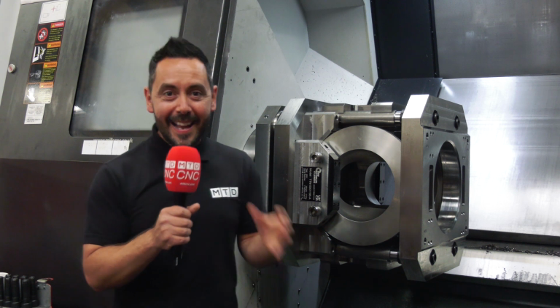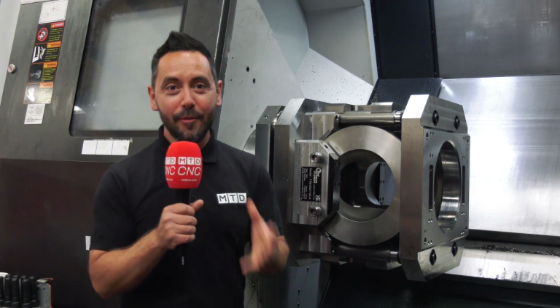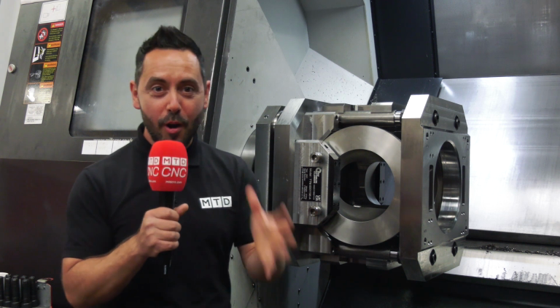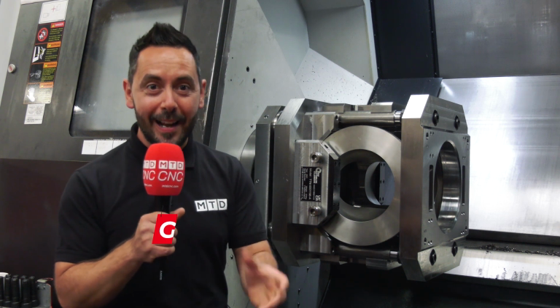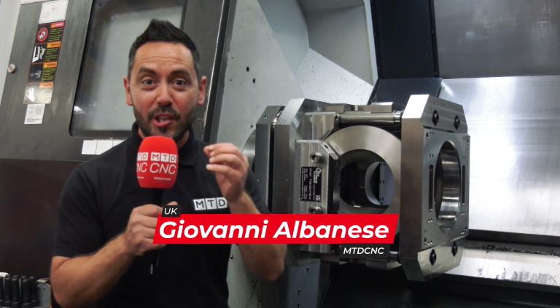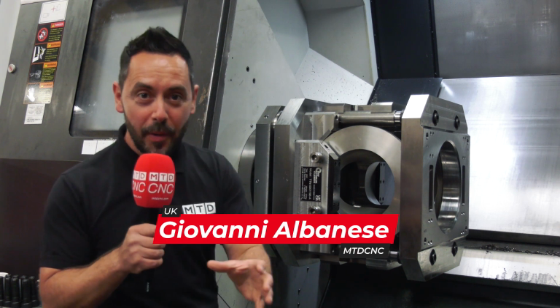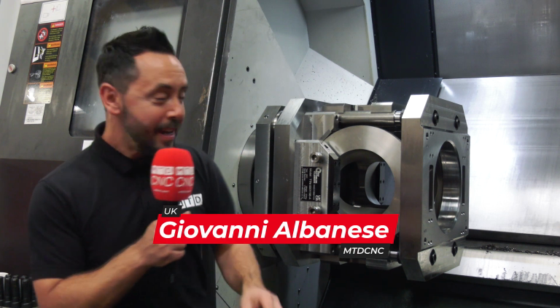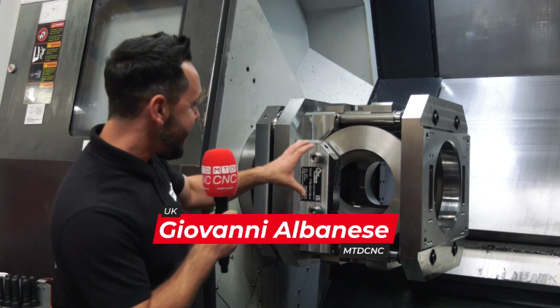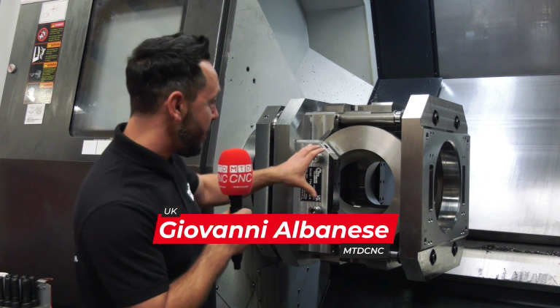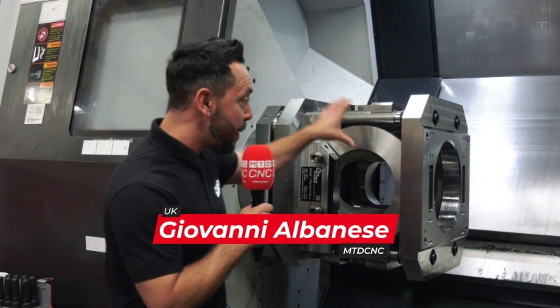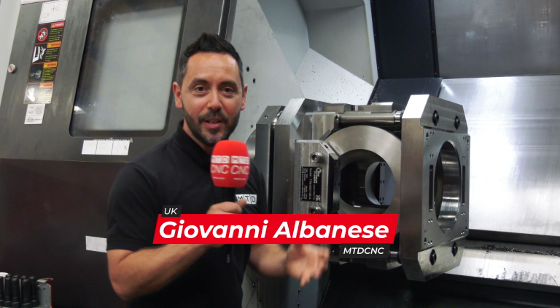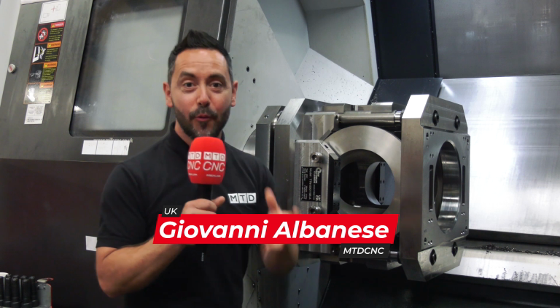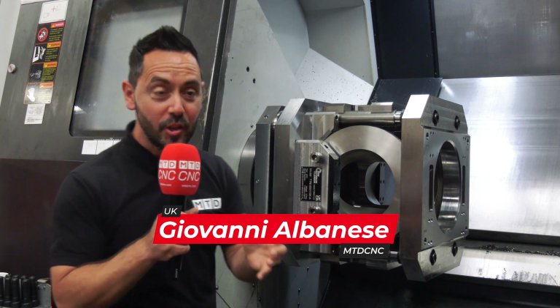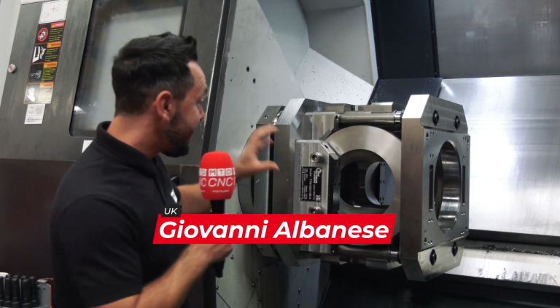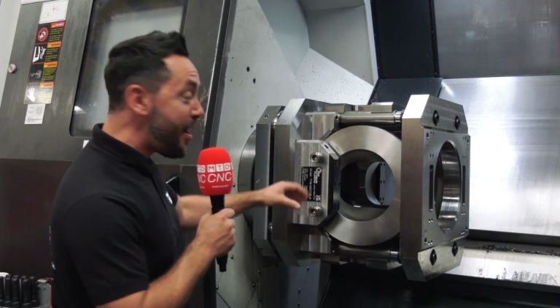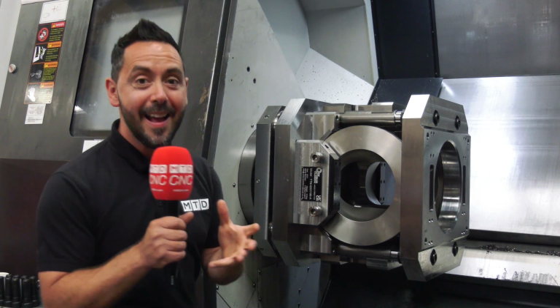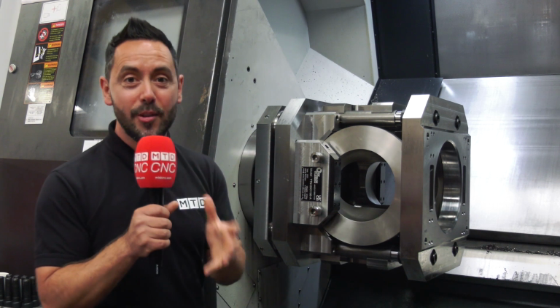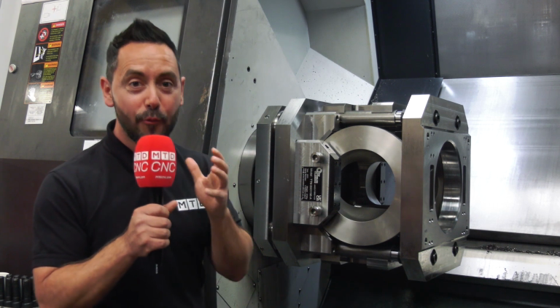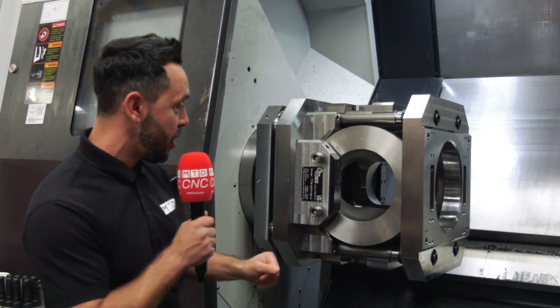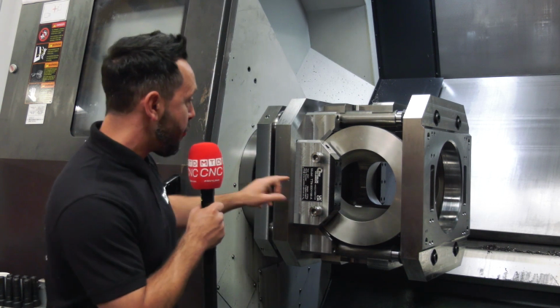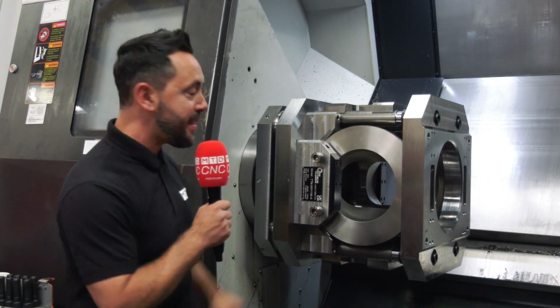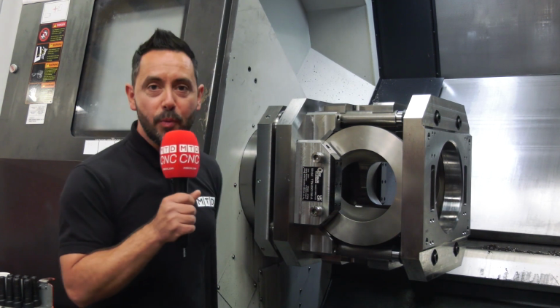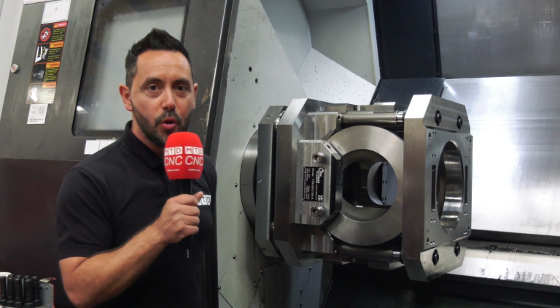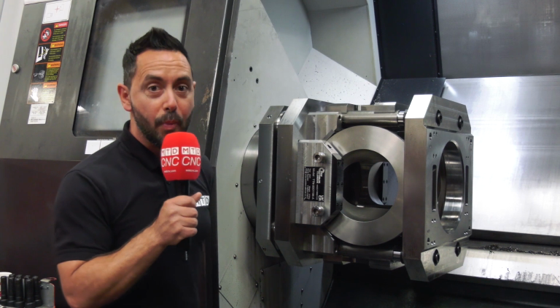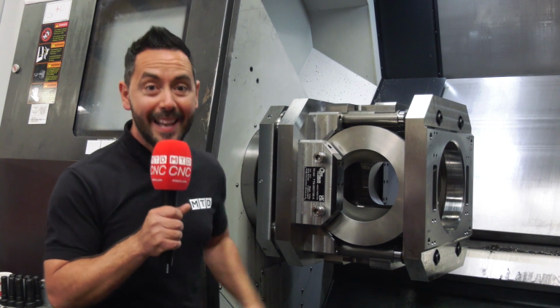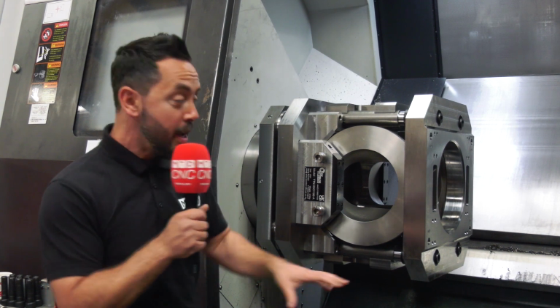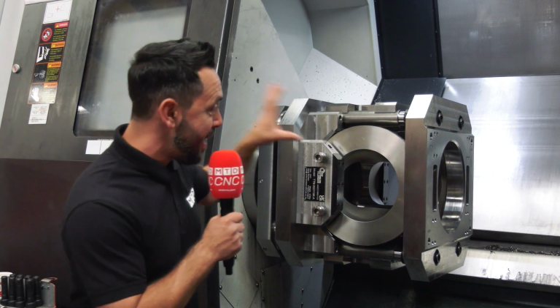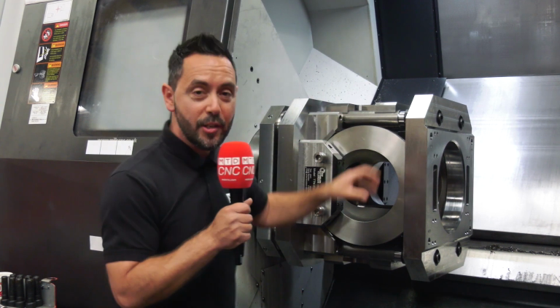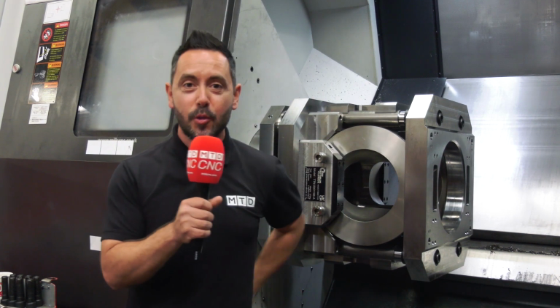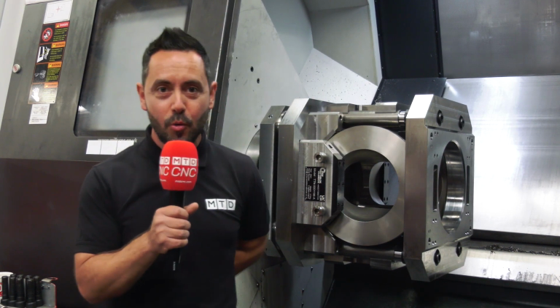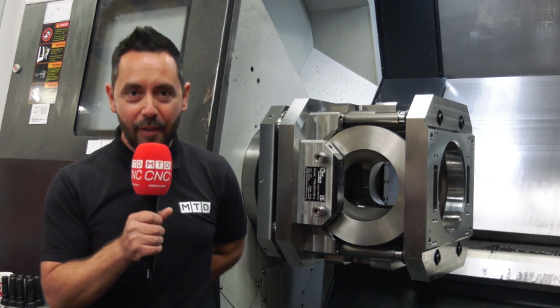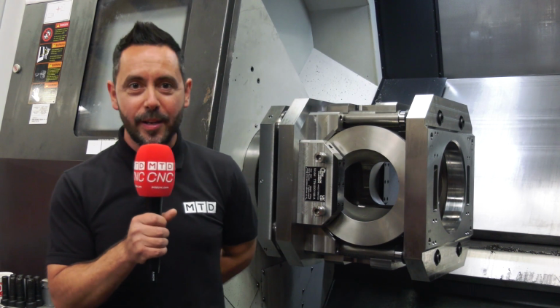Today I've travelled to Rotorval in Chippenham to take a look at this special bespoke fixture designed and manufactured from SMW Autoblock Tailbrook to manufacture some special valve bodies.